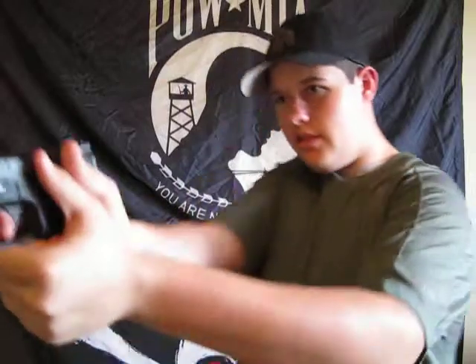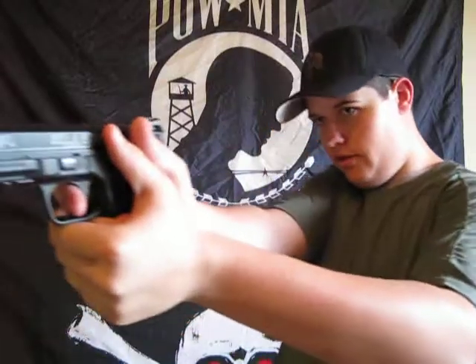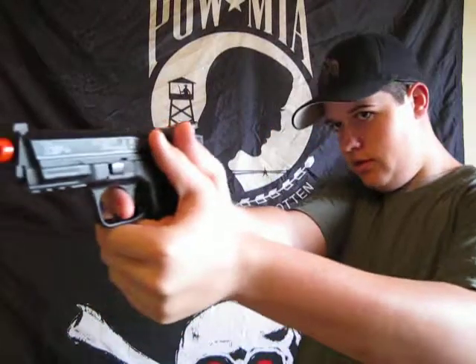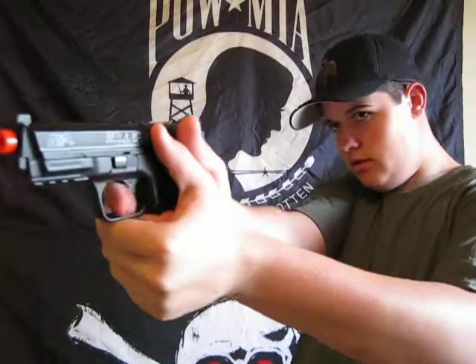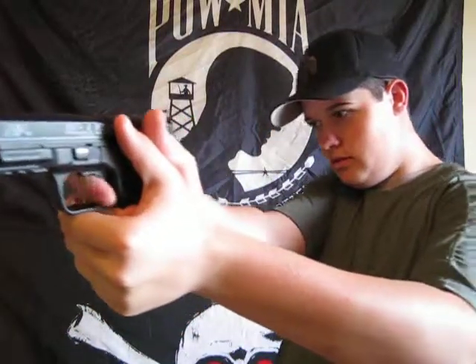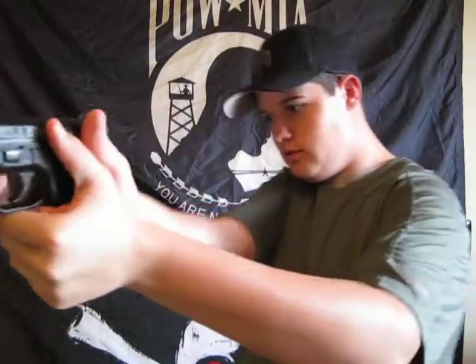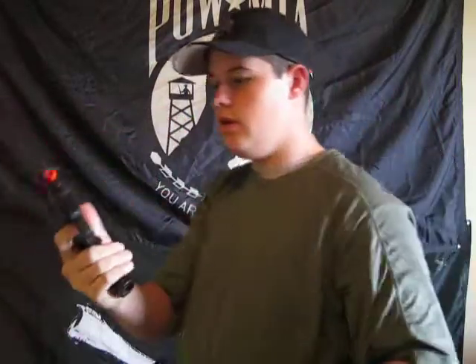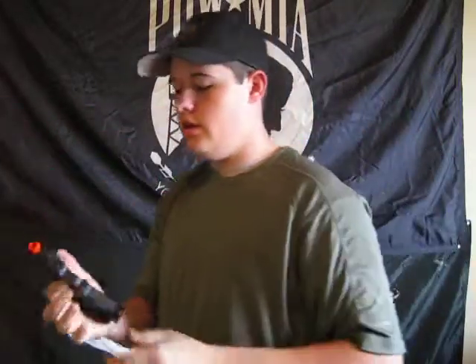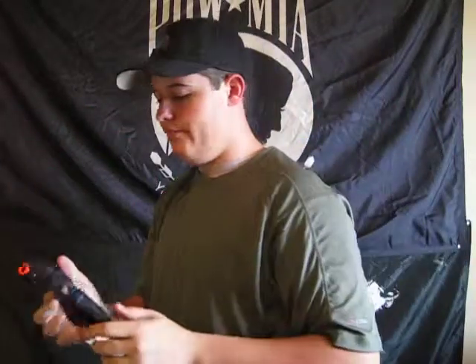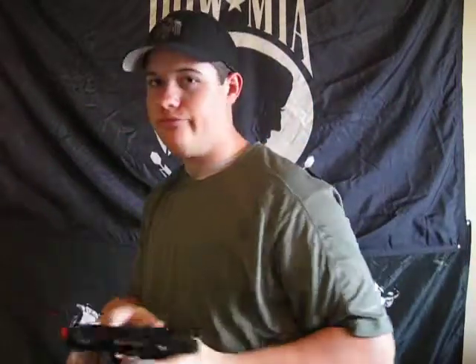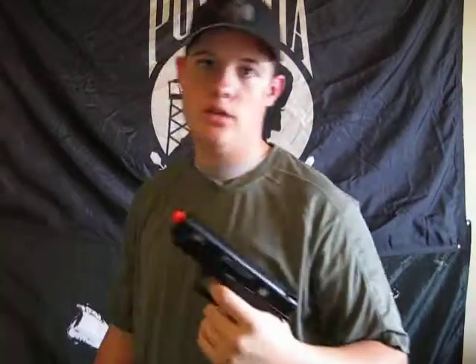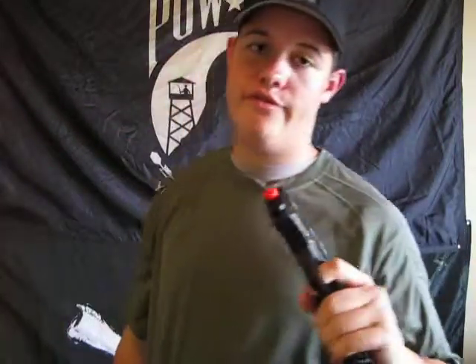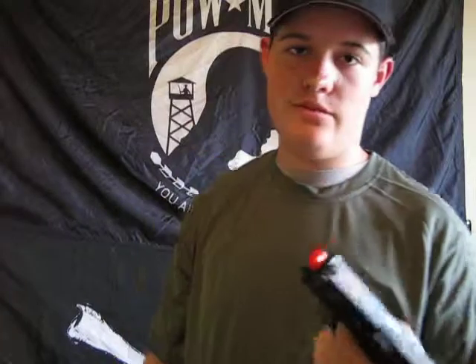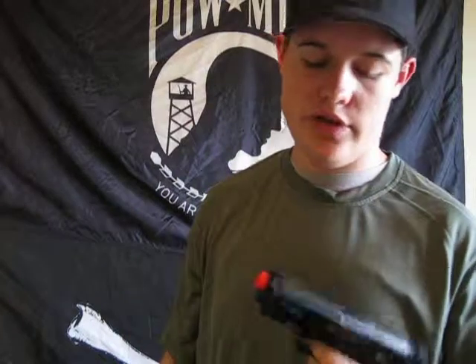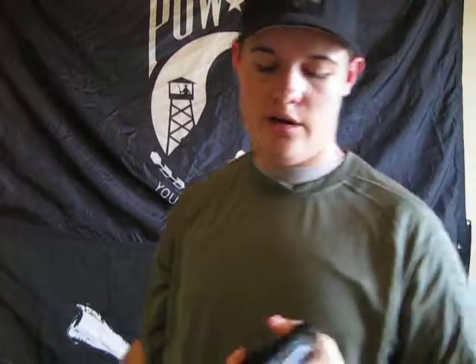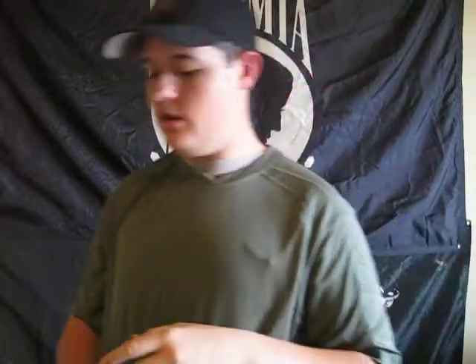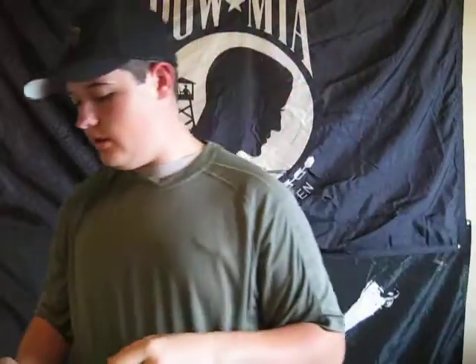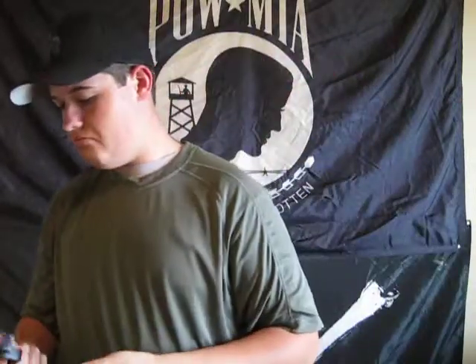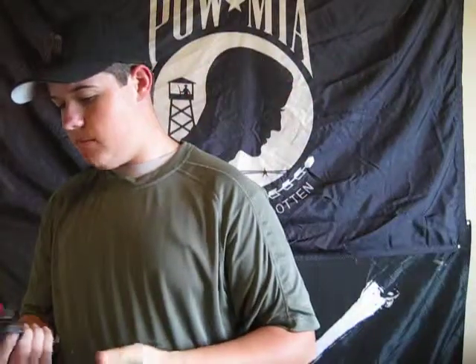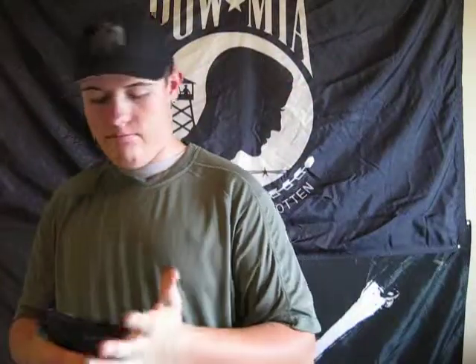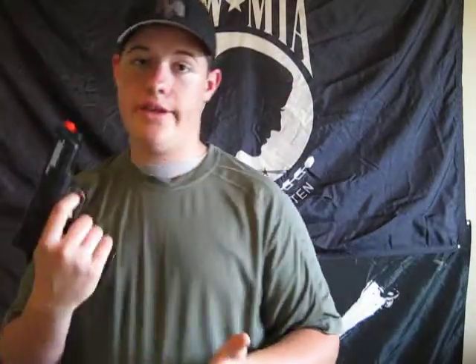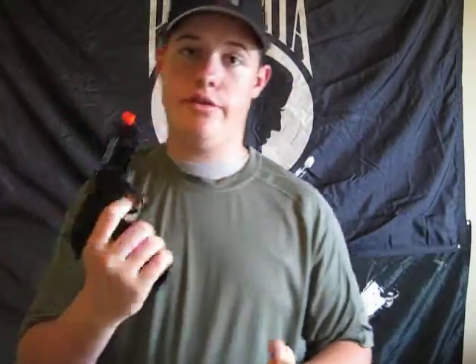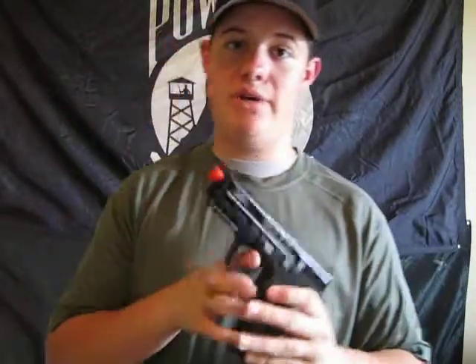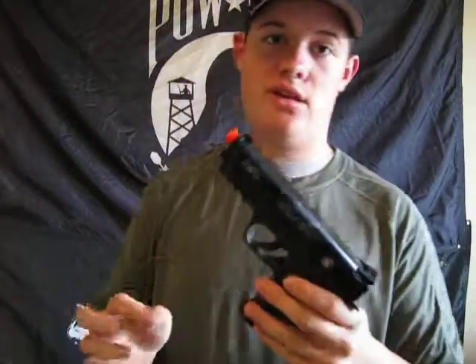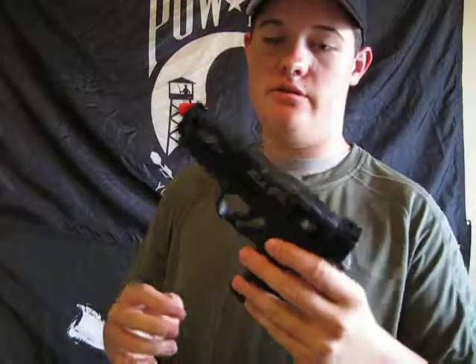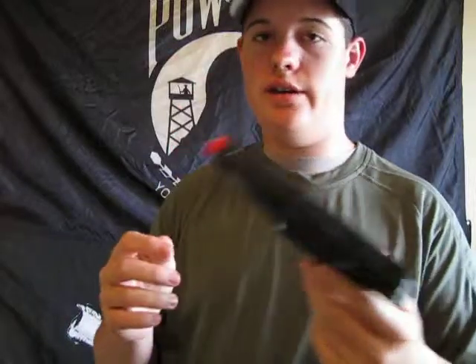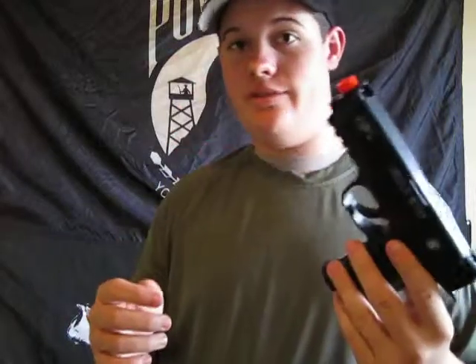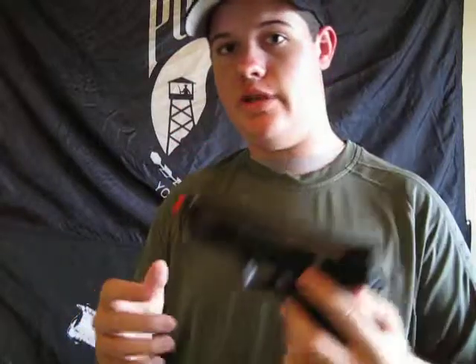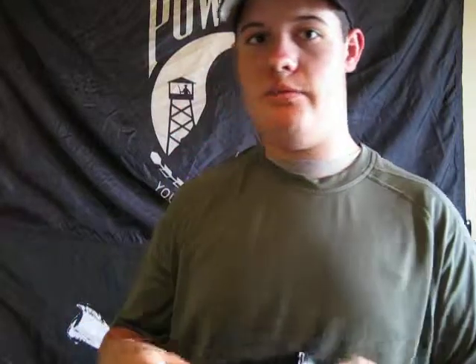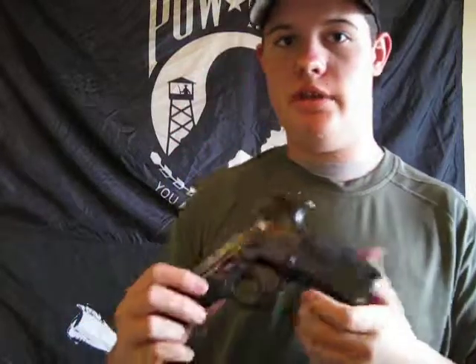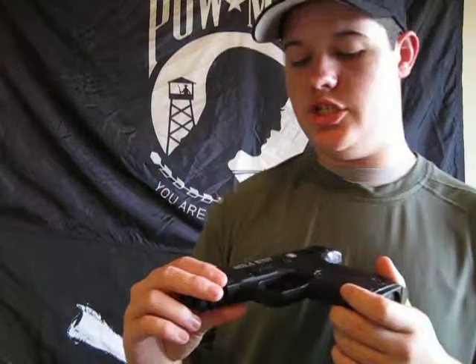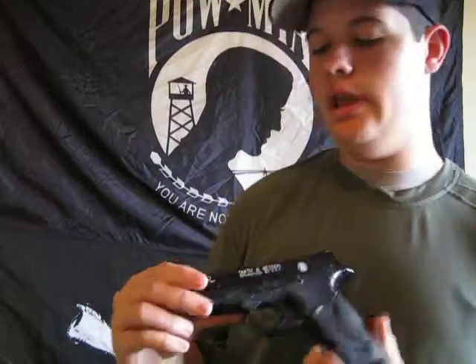It'd be so awesome, wouldn't it? It shoots as fast as you can pull the trigger. I like it. It's only 40 bucks. I bought it for 25, so you might even be able to get it cheaper than that.